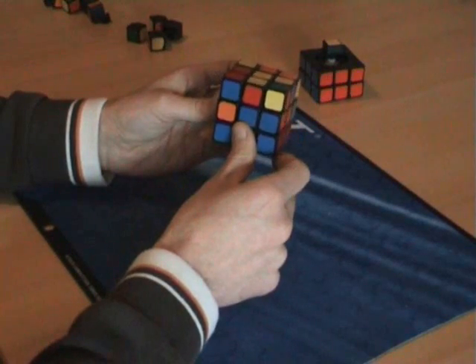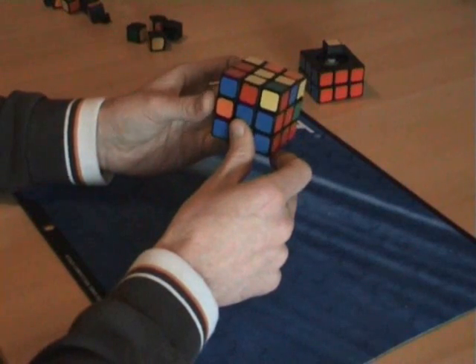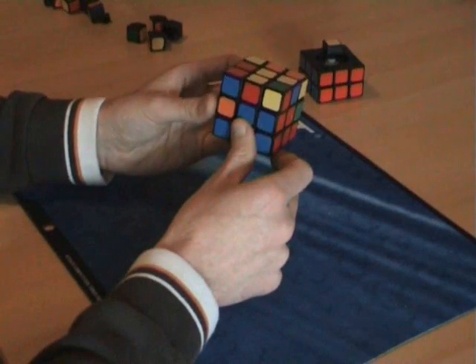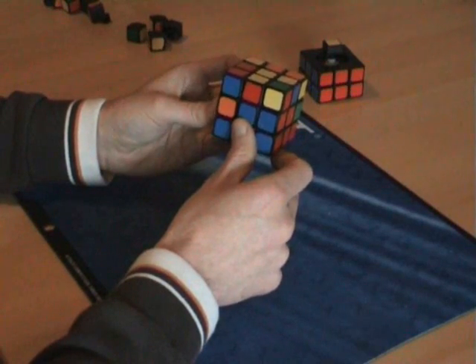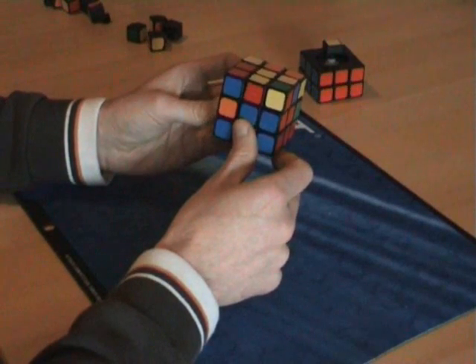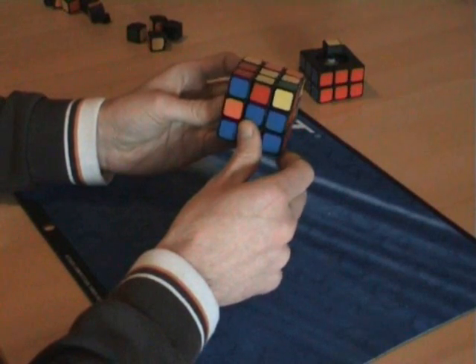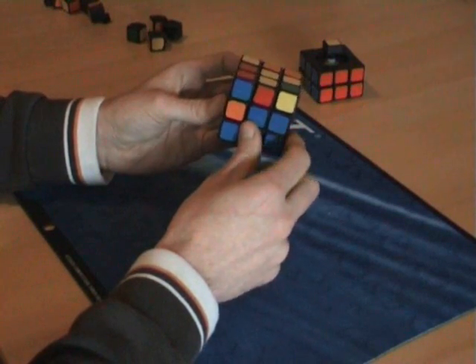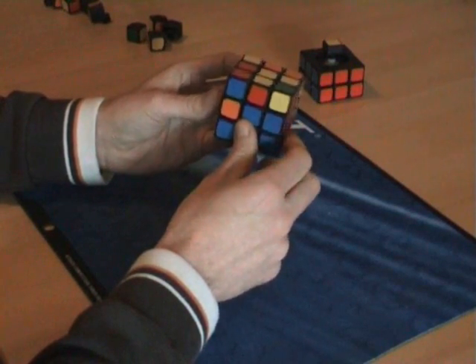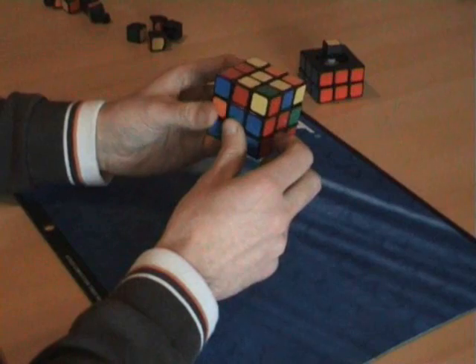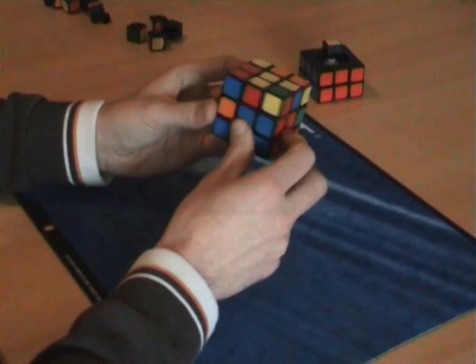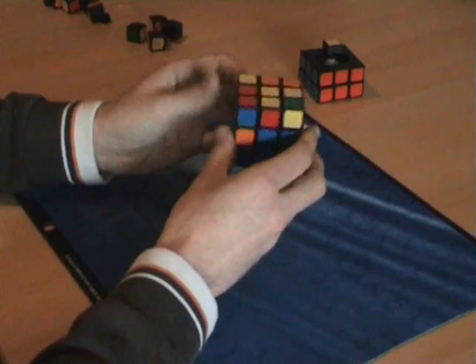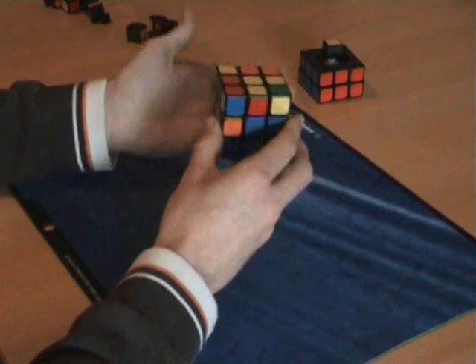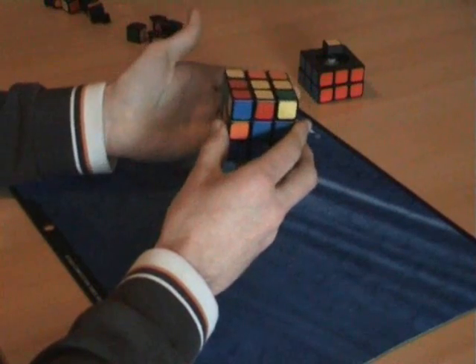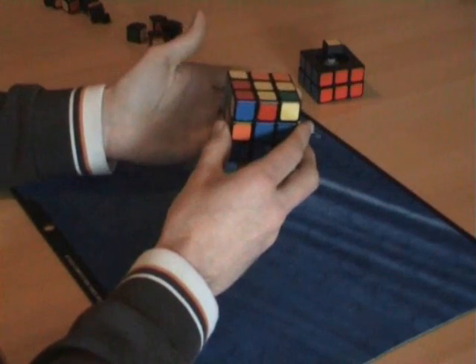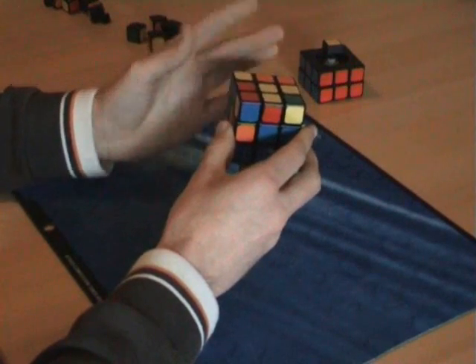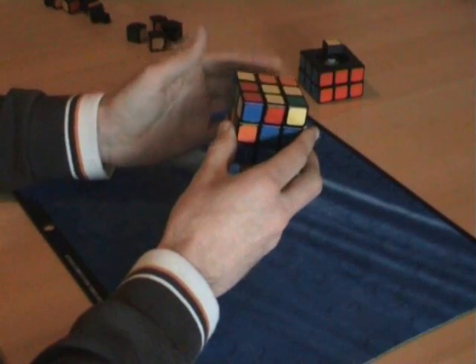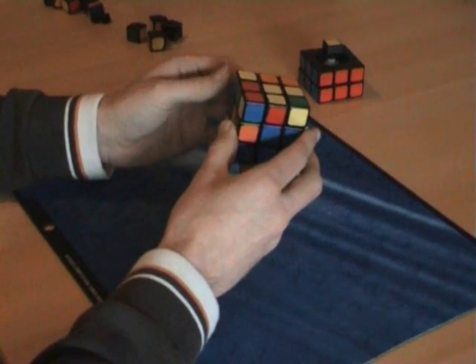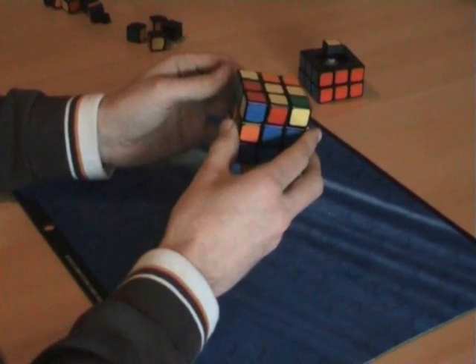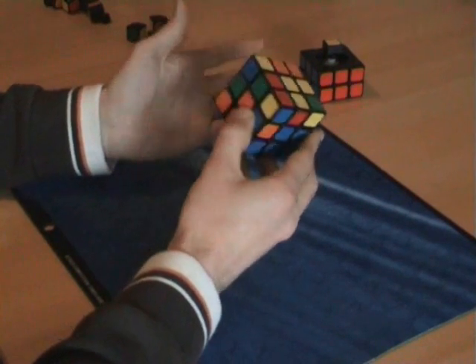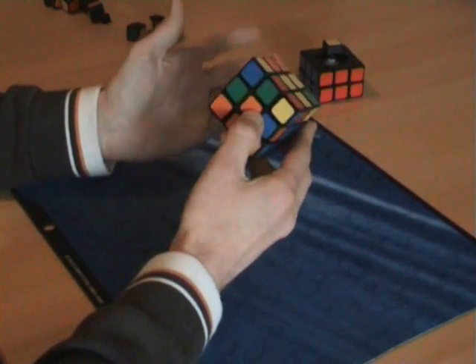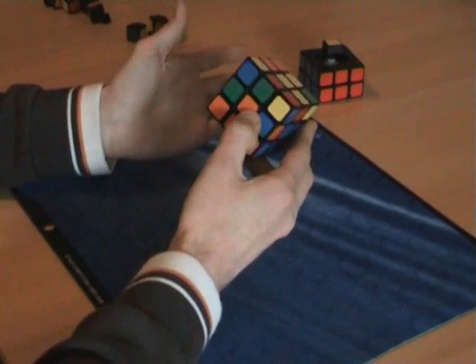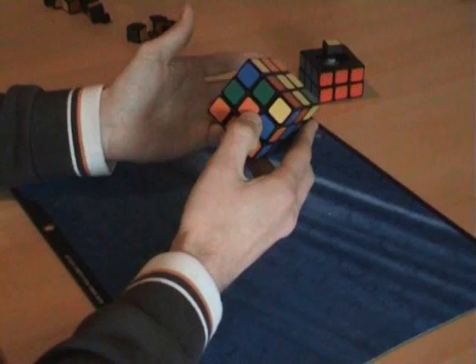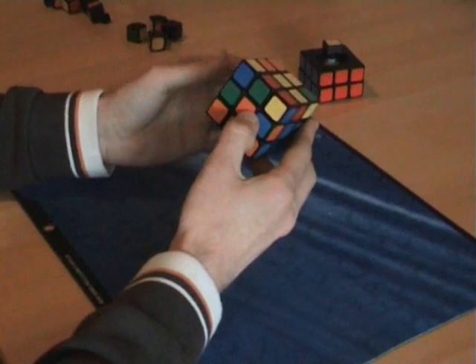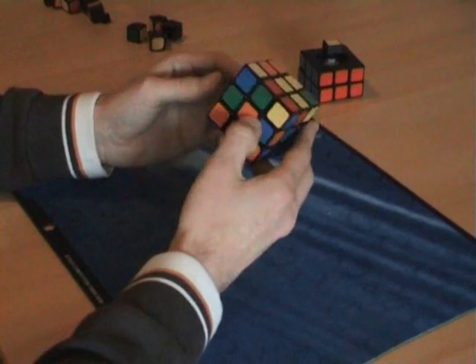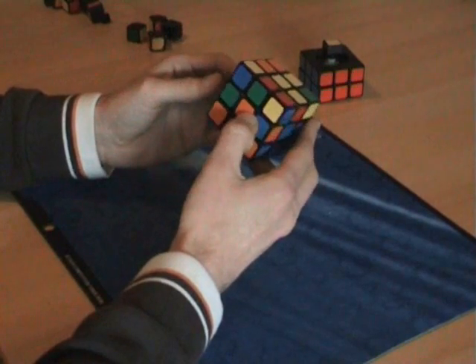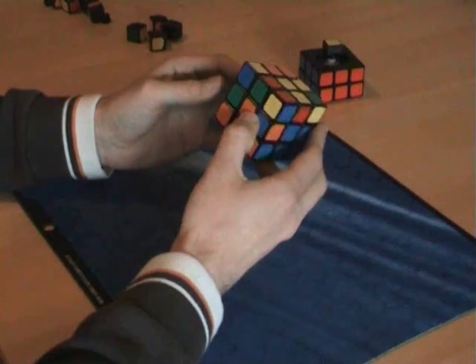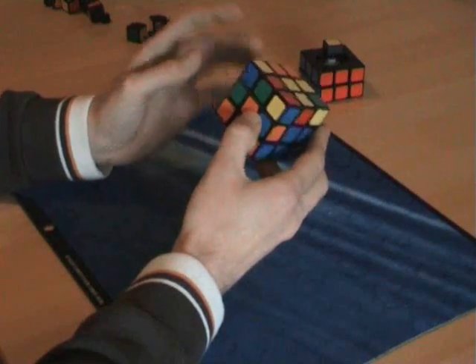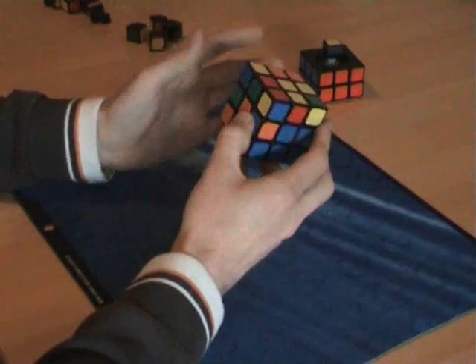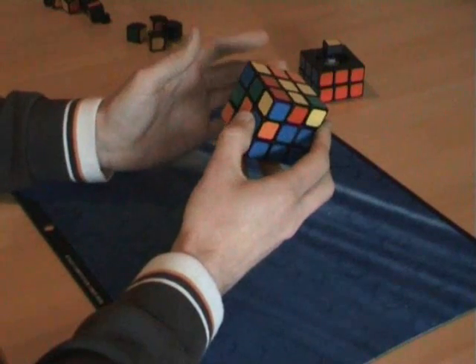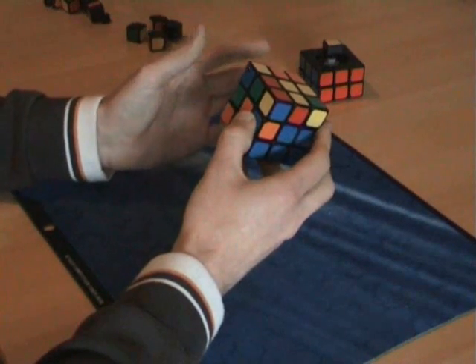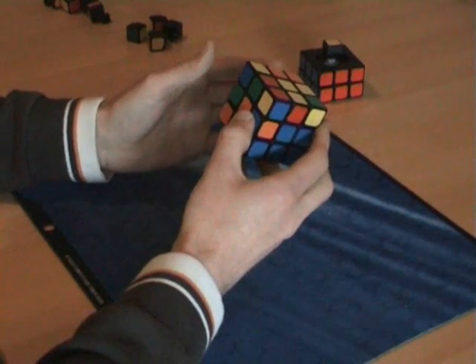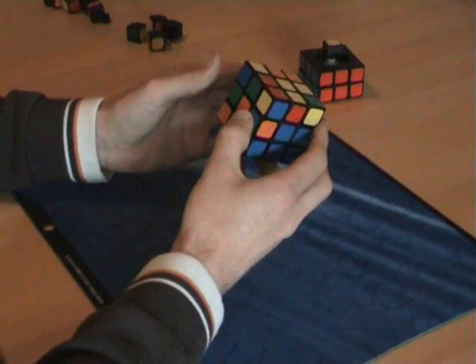There are some other algorithms you could use for this. An algorithm is just a series of moves — it sounds really fancy, but it's nothing more than just a series of moves. But this one is by far the easiest.